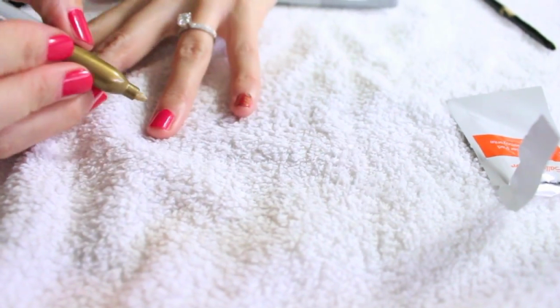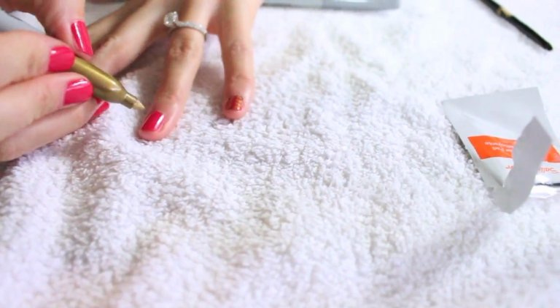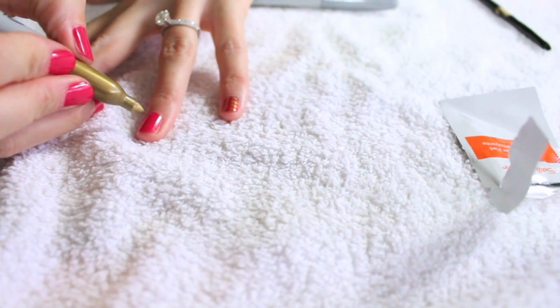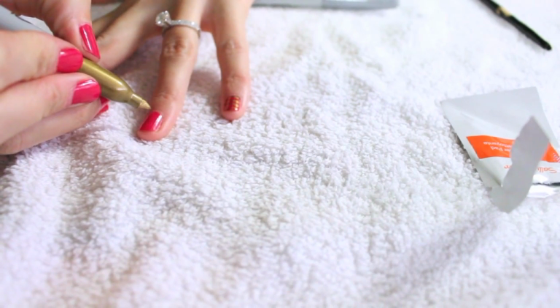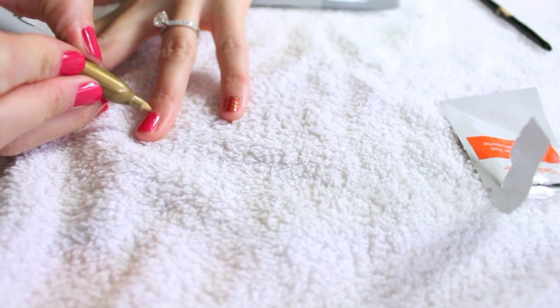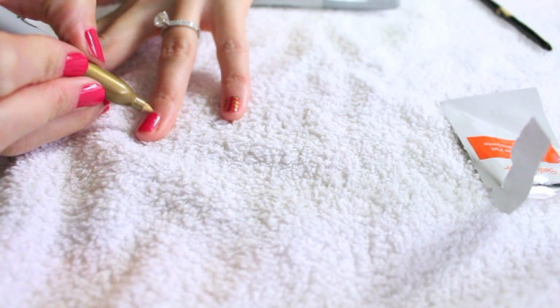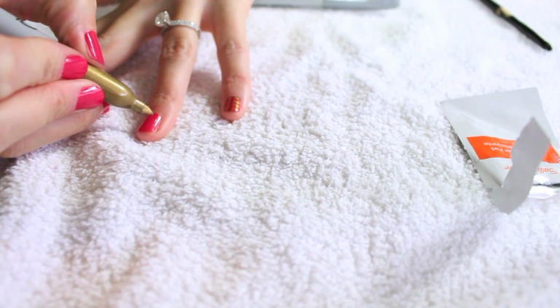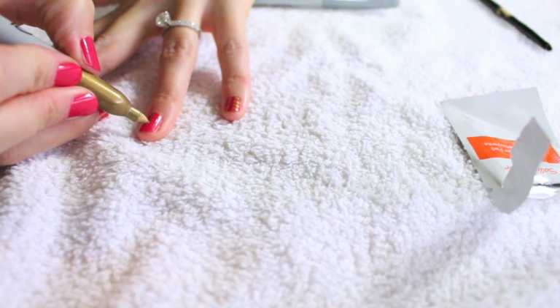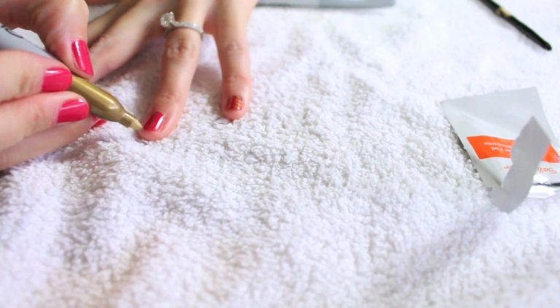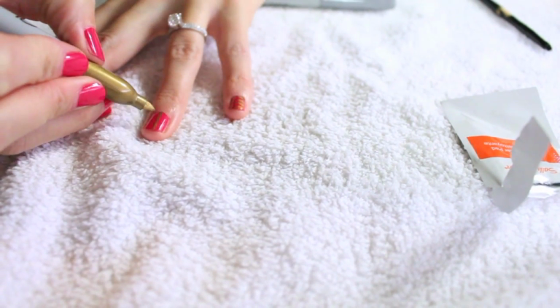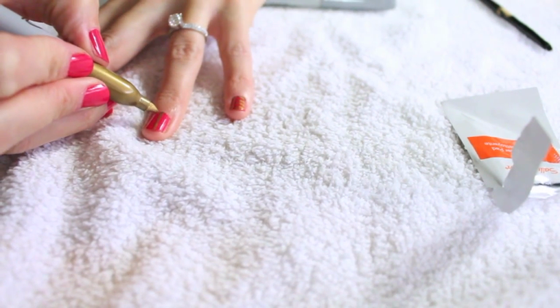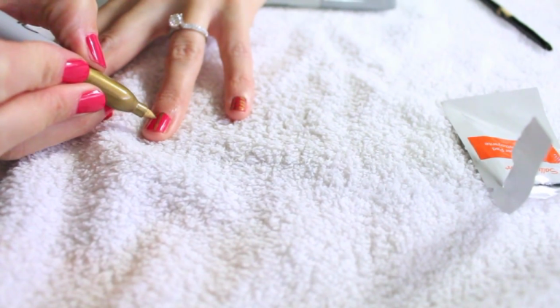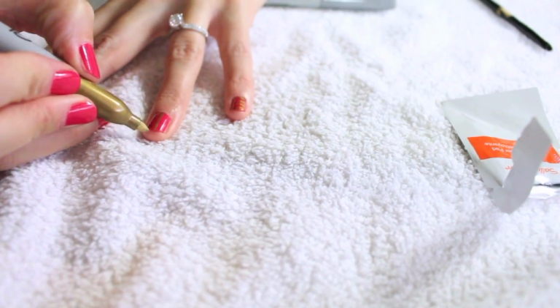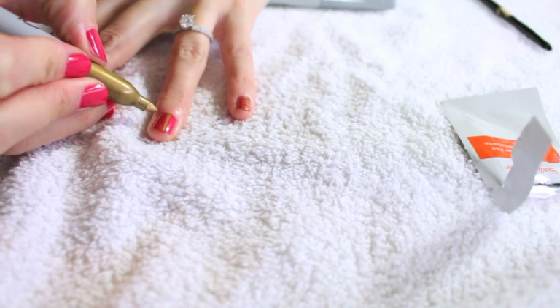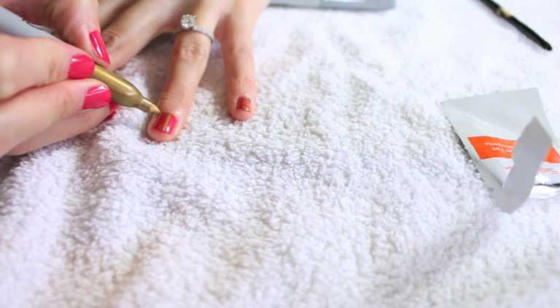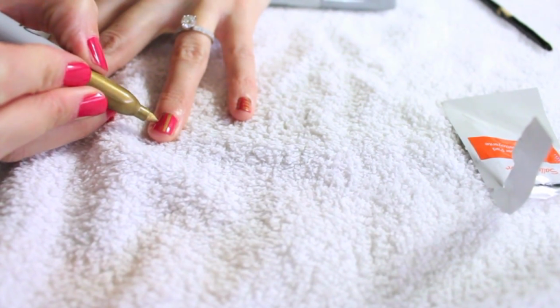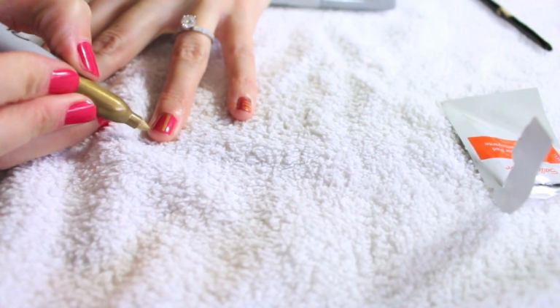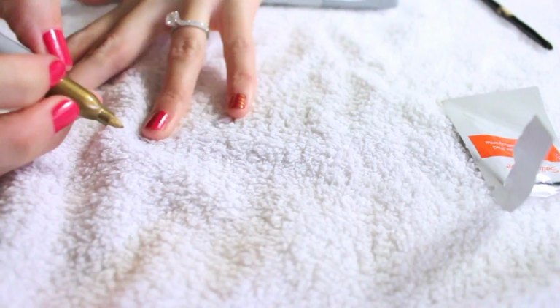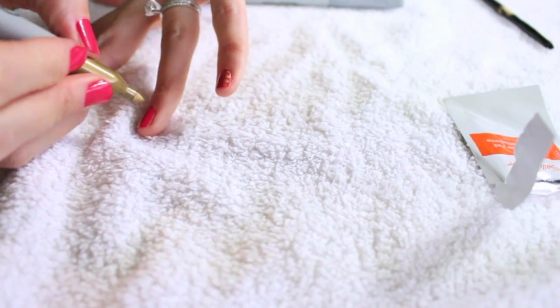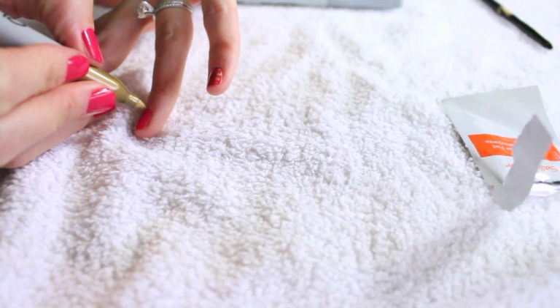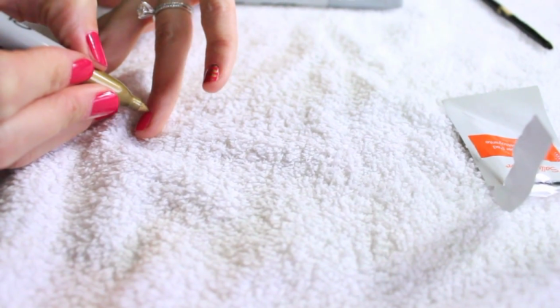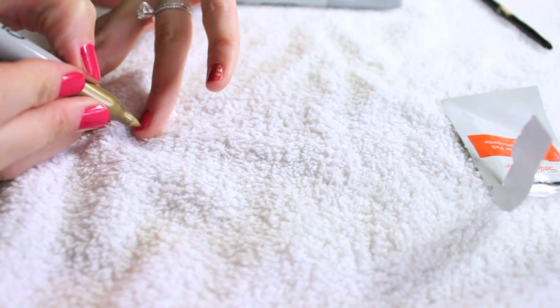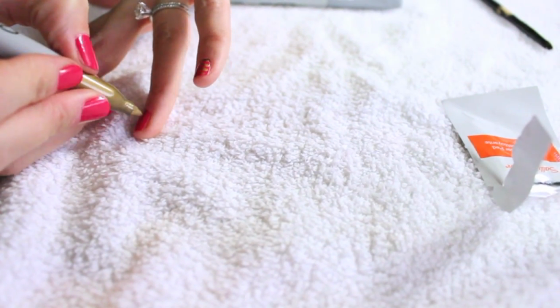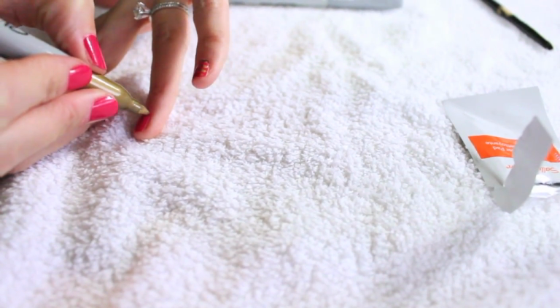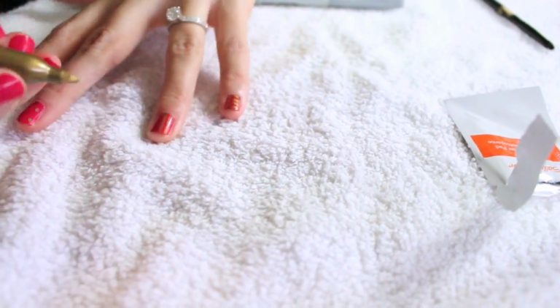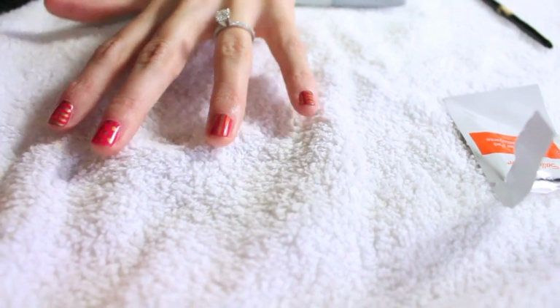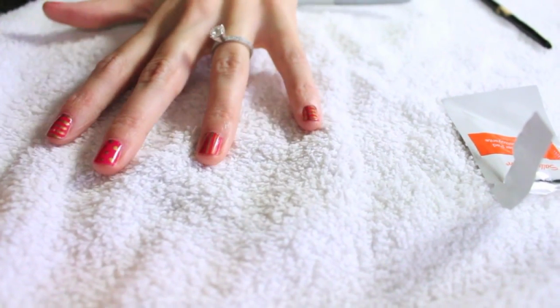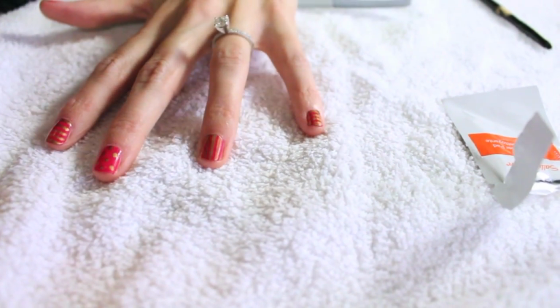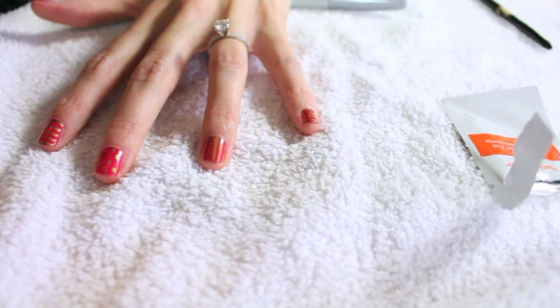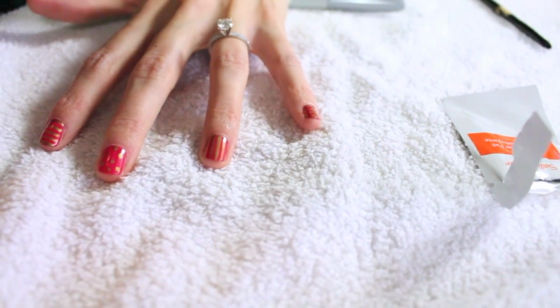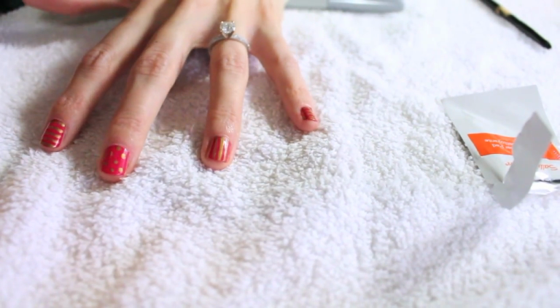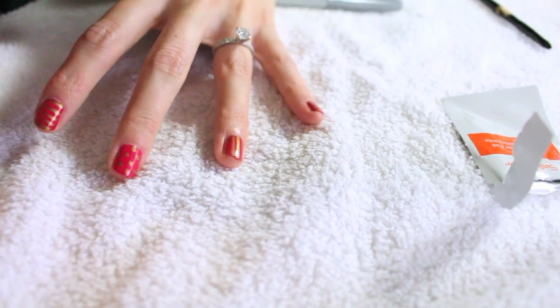So I did a vertical line but I decided I didn't like it. I actually ended up taking that off and I did a heart on my ring finger, or my true love. So it worked out pretty good.